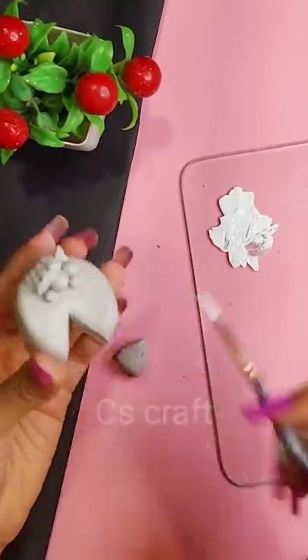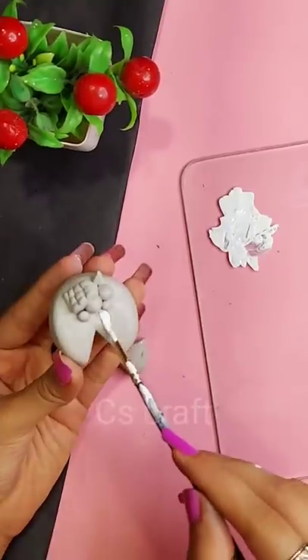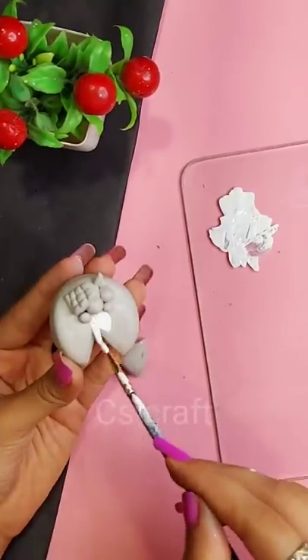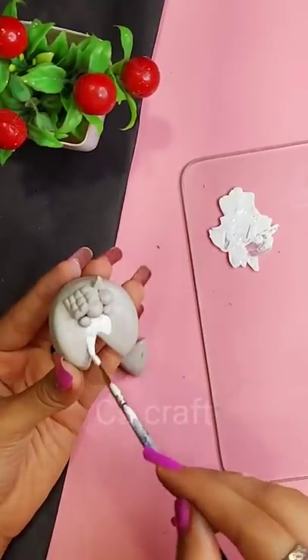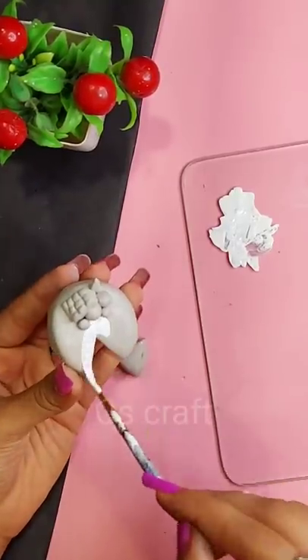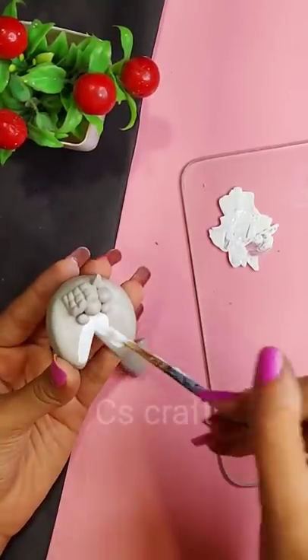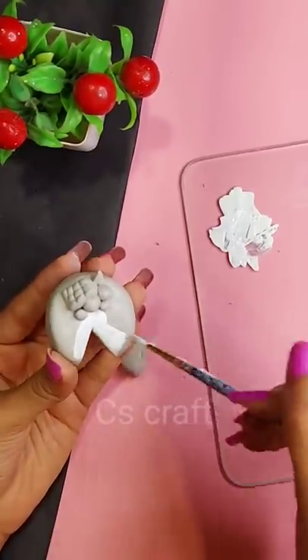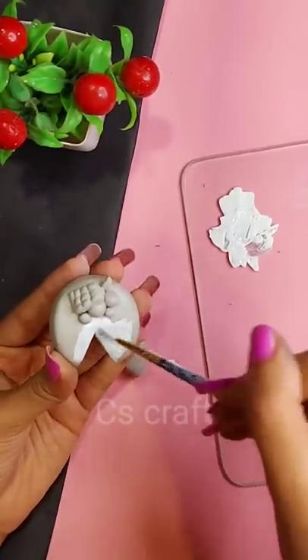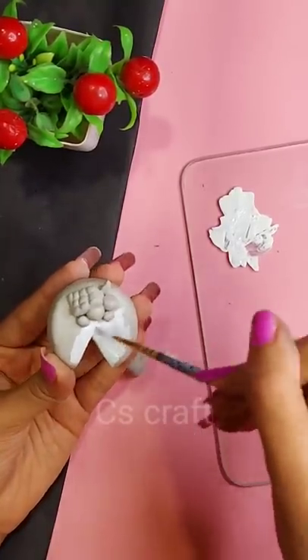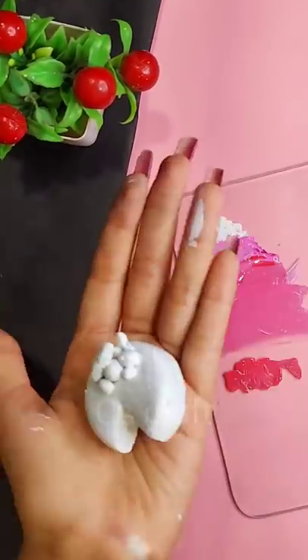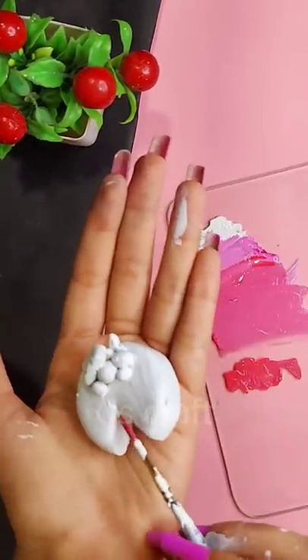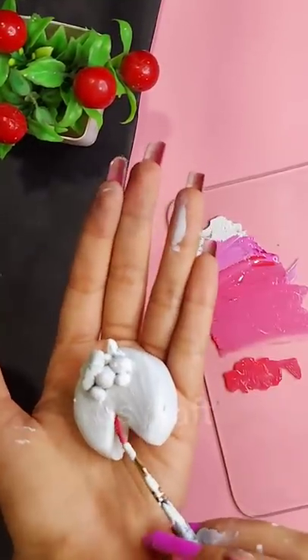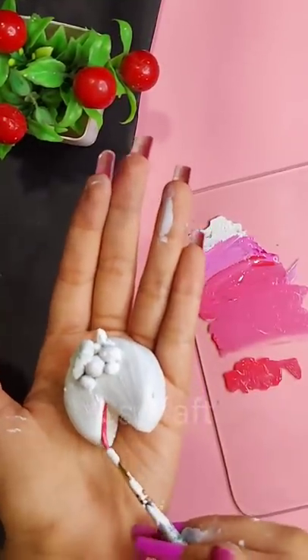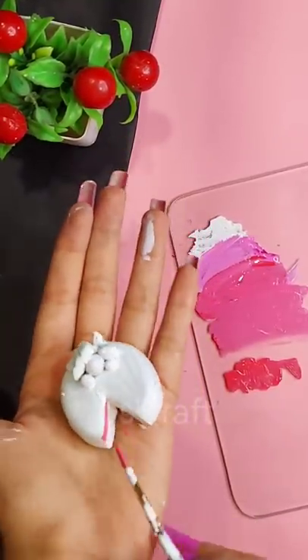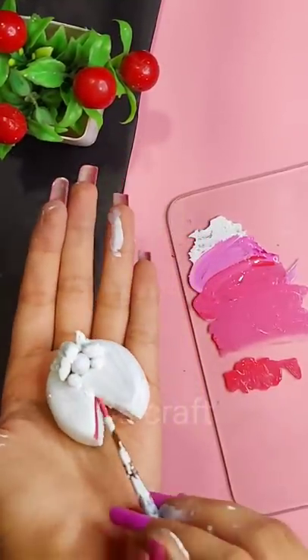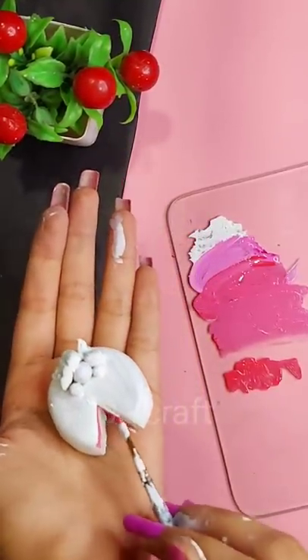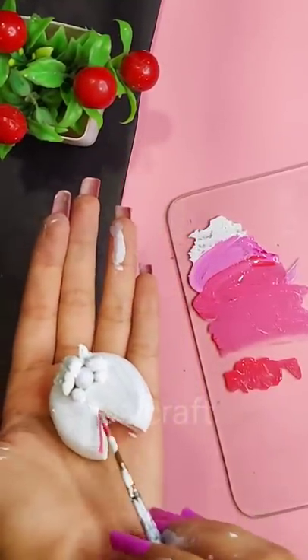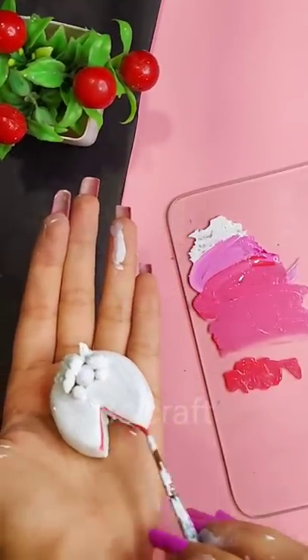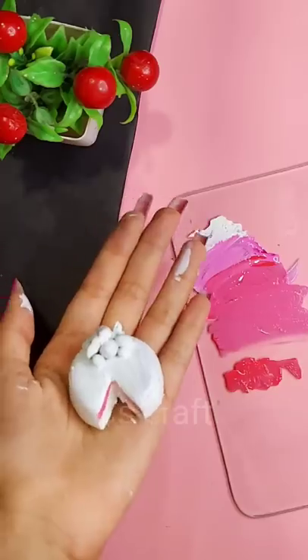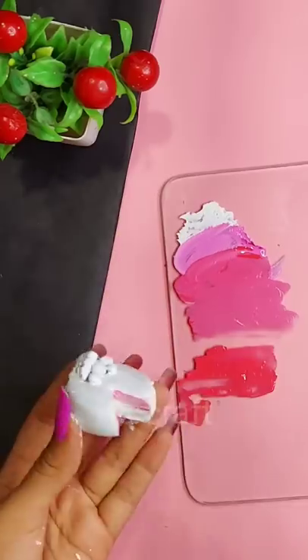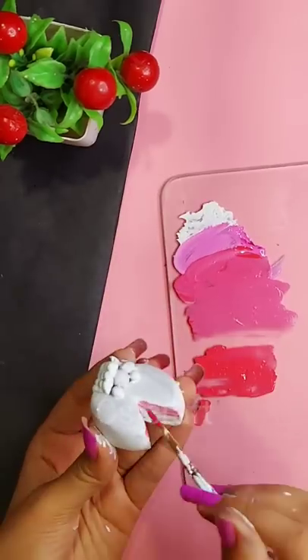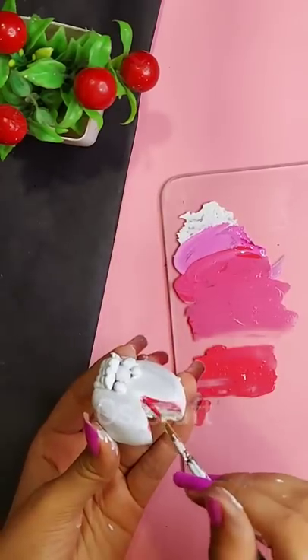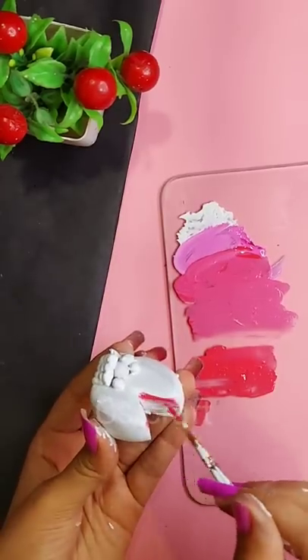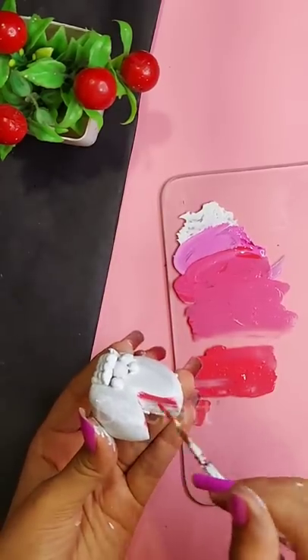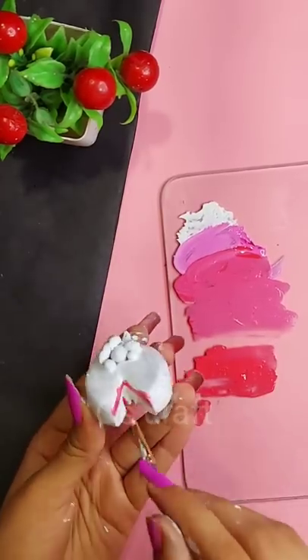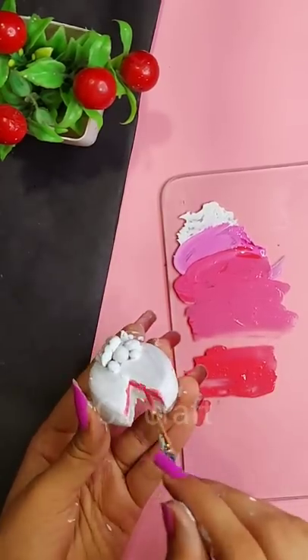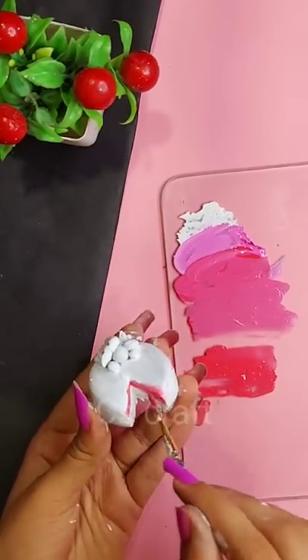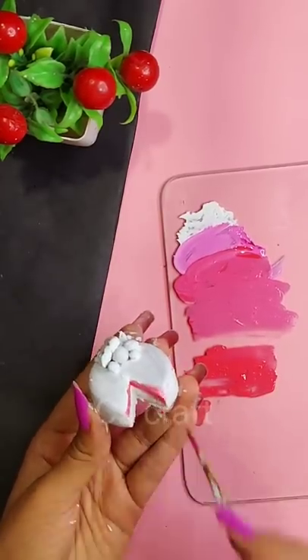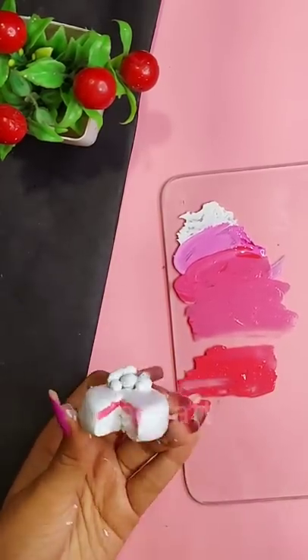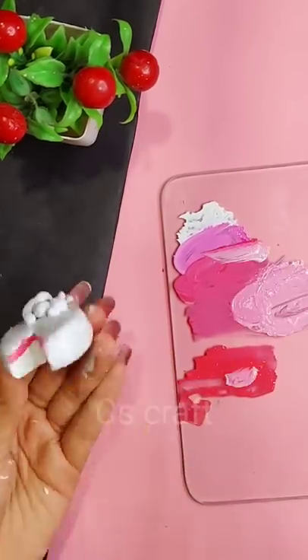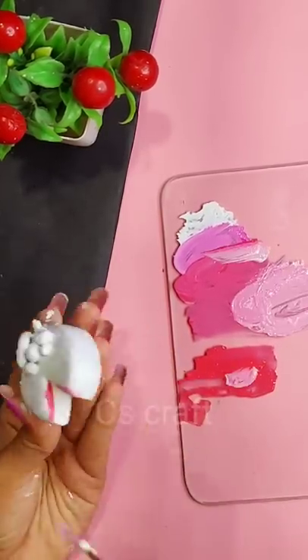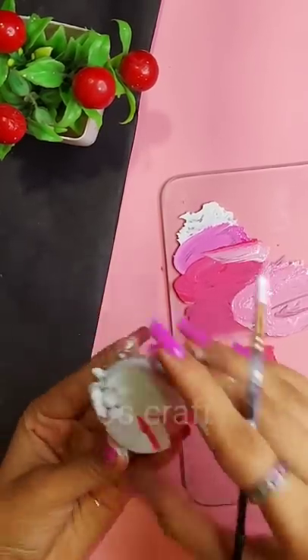First of all, I will paint the cake with white color. Then I will mix pink color with white color to make a piped look and decide to make the cake like this. So yes, I am using it like this.